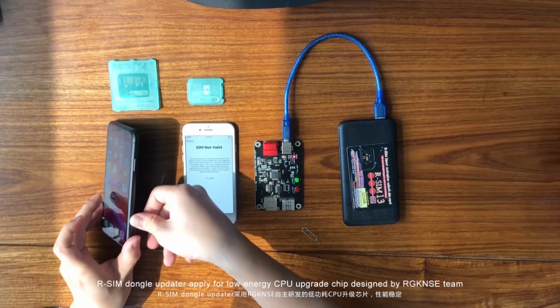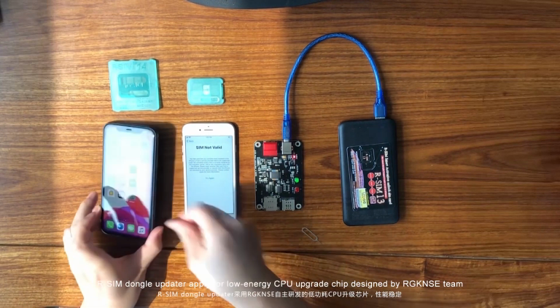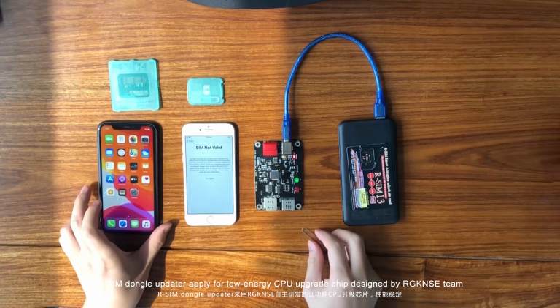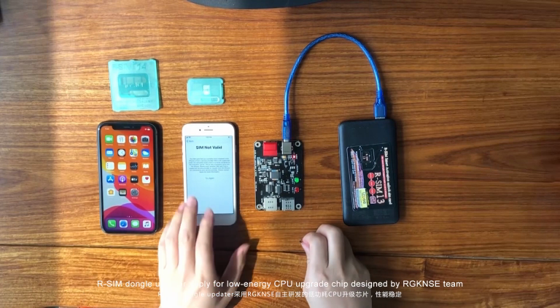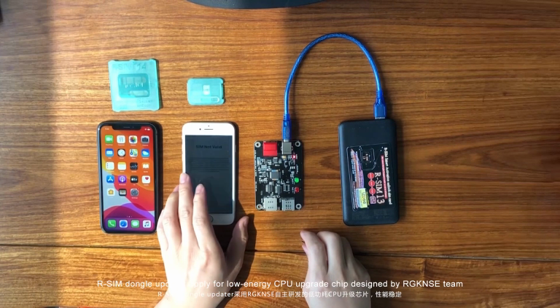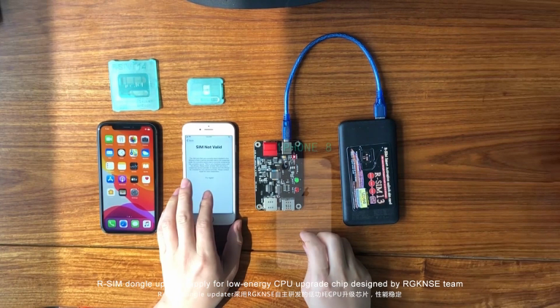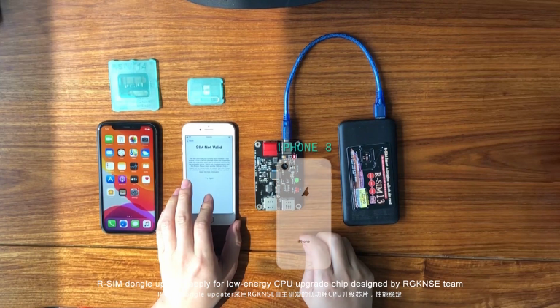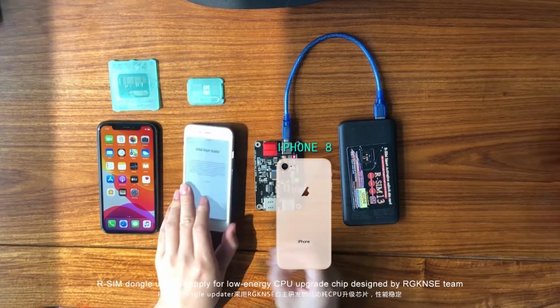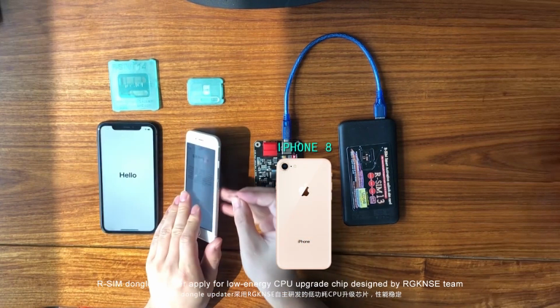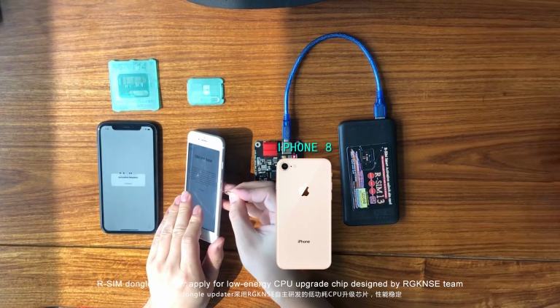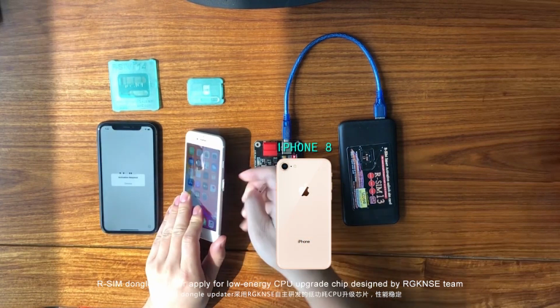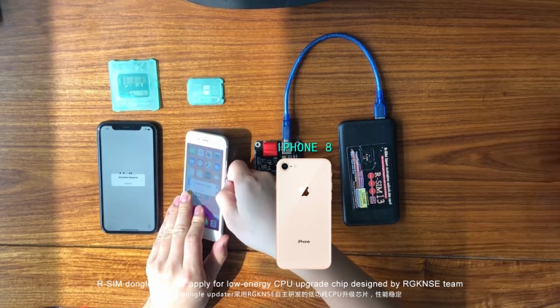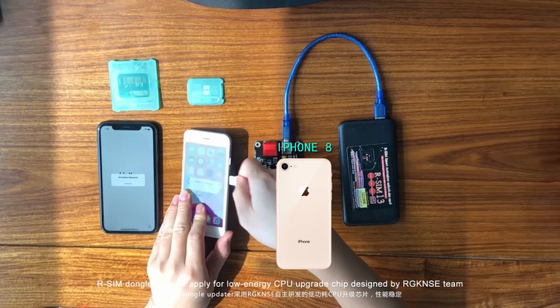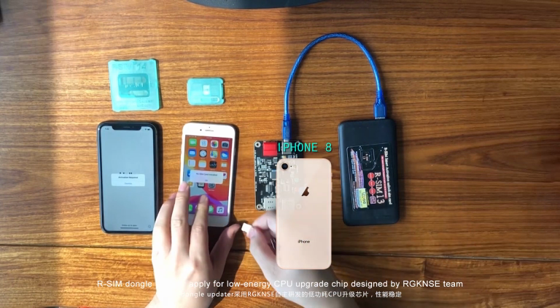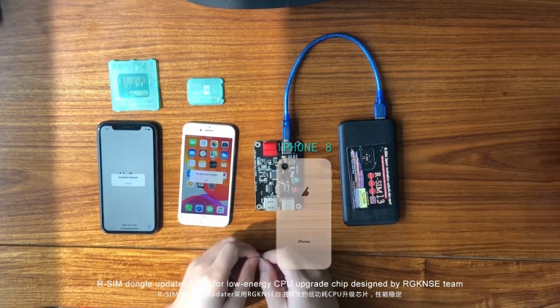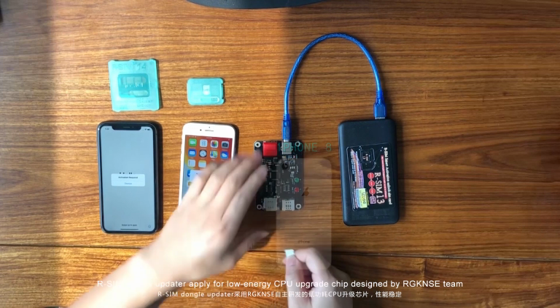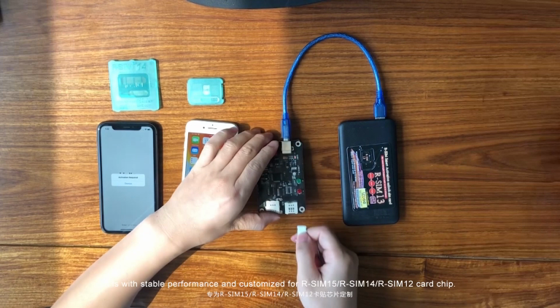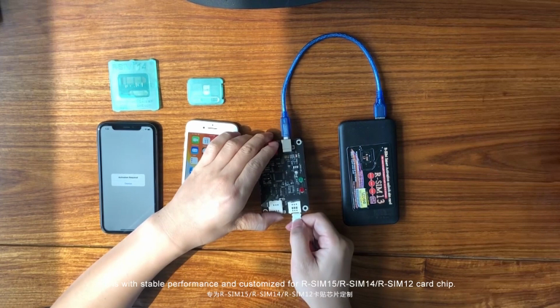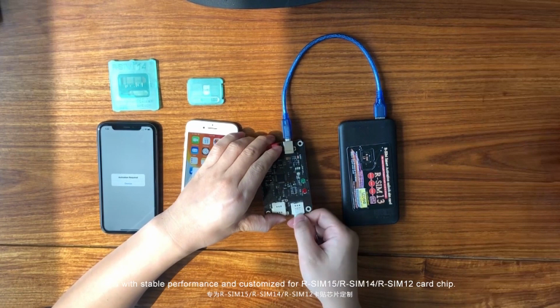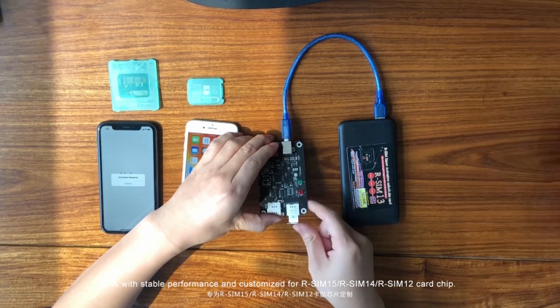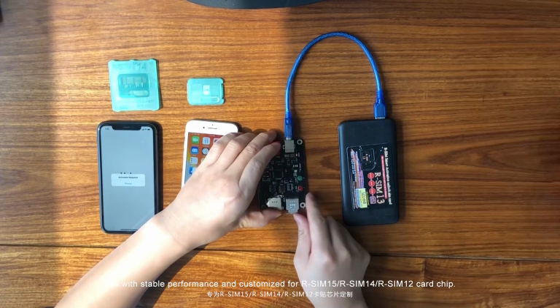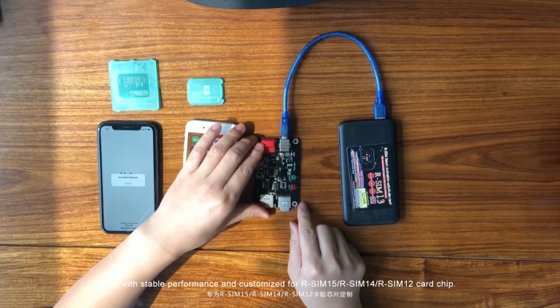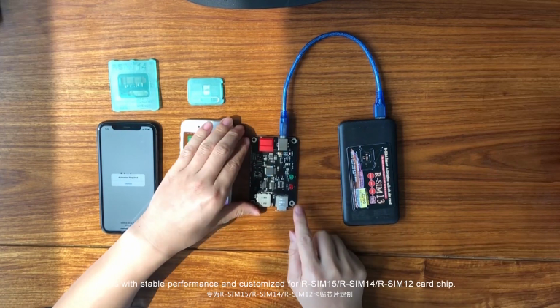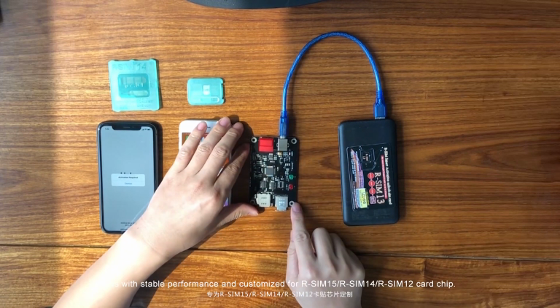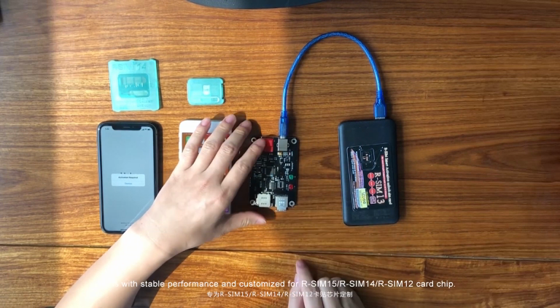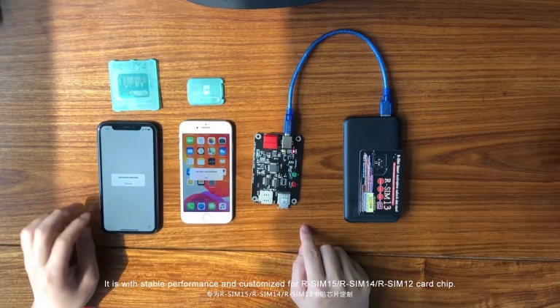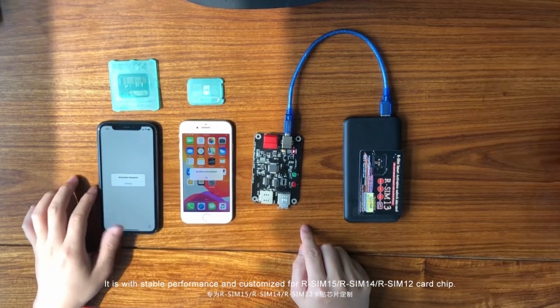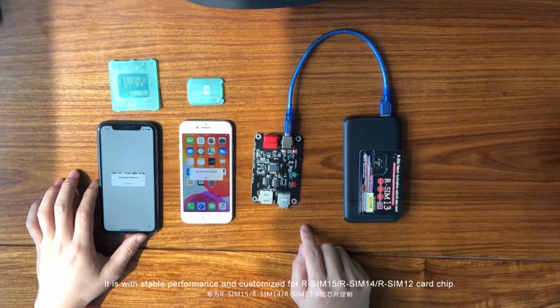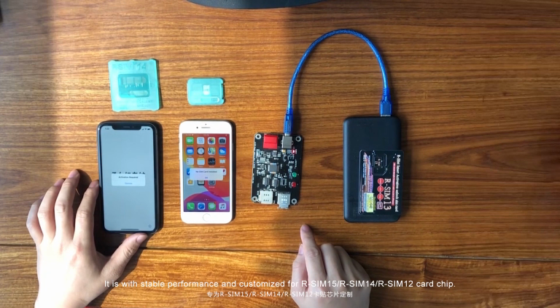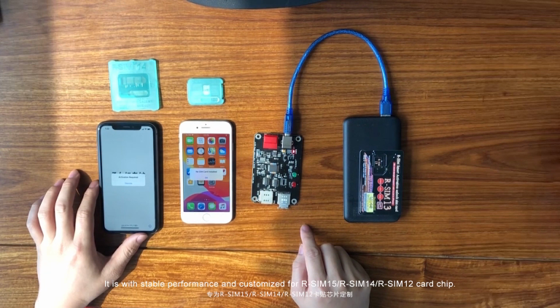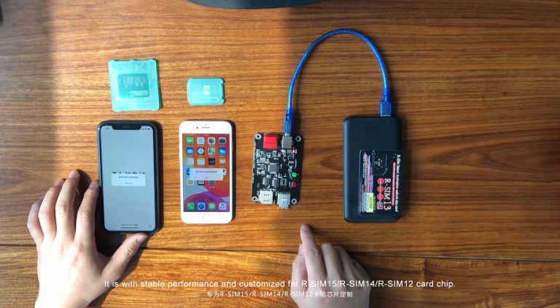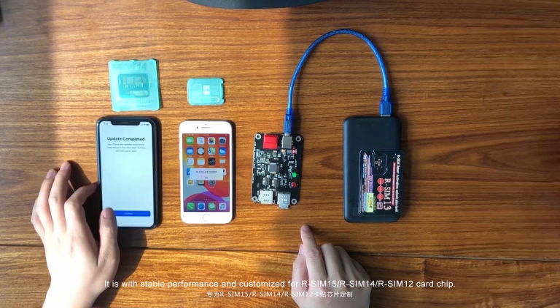Awesome Dangle Updater applies a low energy CPU upgrade chip designed by the RGKNC team. It delivers stable performance and is customized for Awesome 15, Awesome 14, and Awesome 12 card chips.